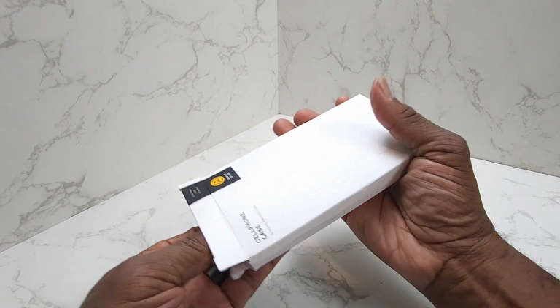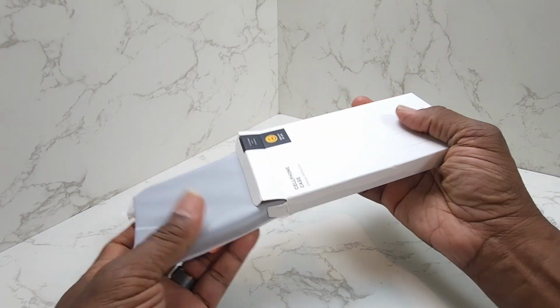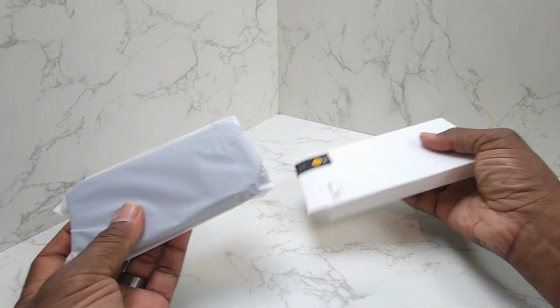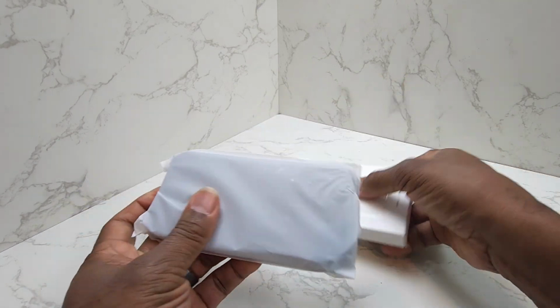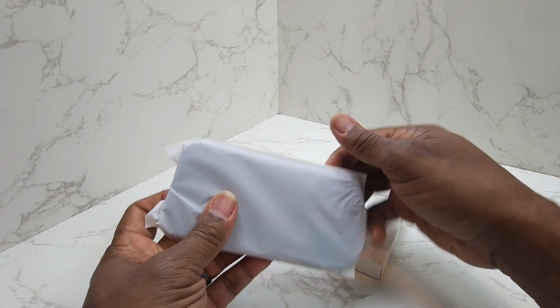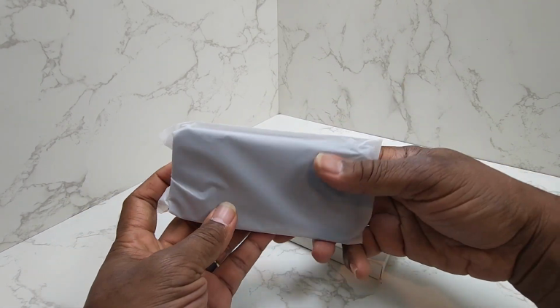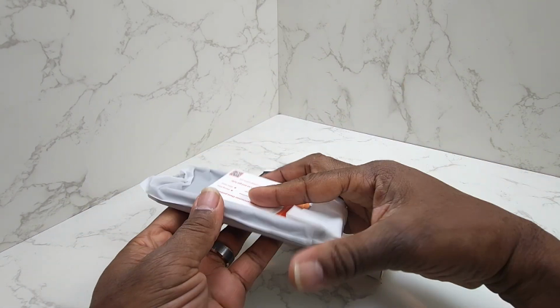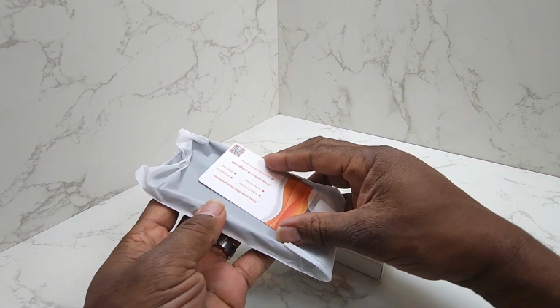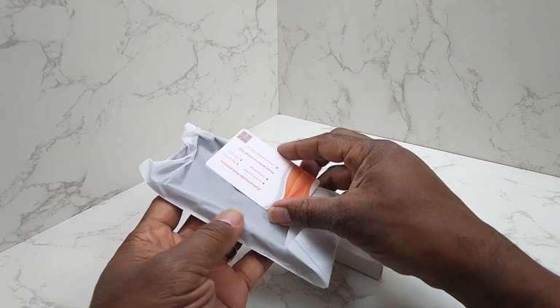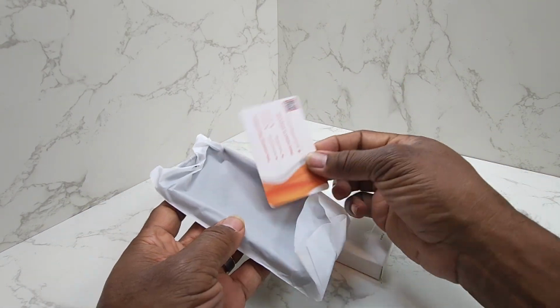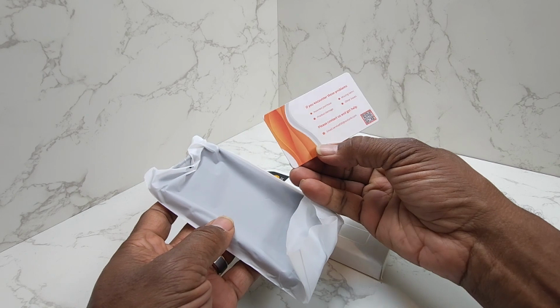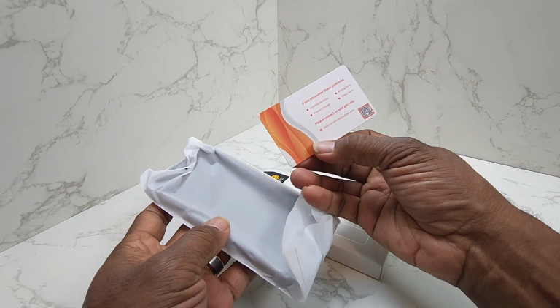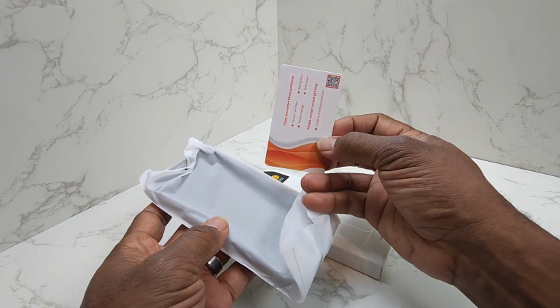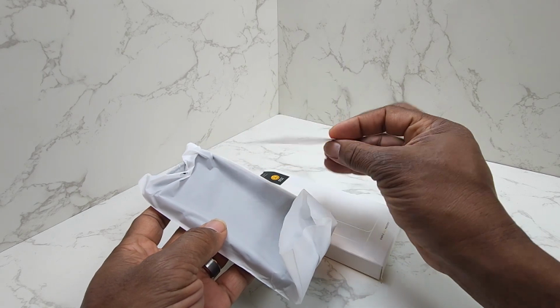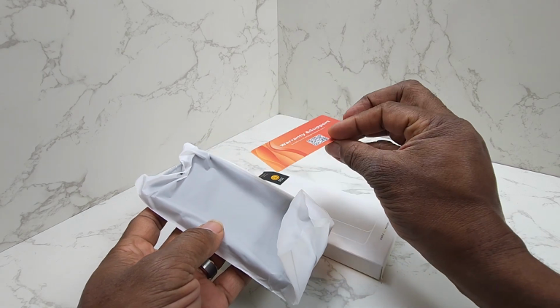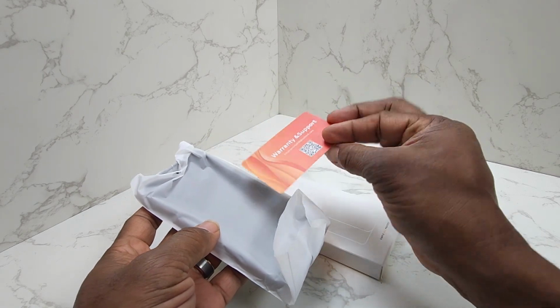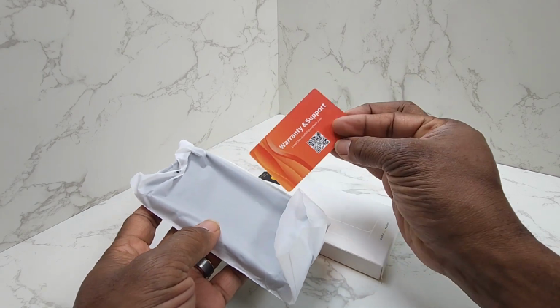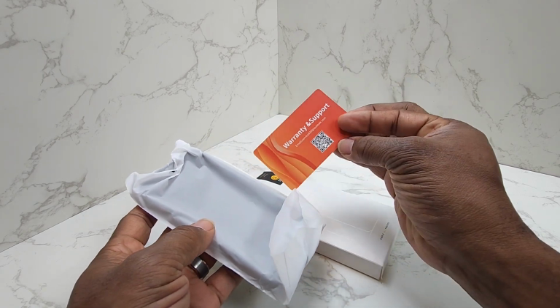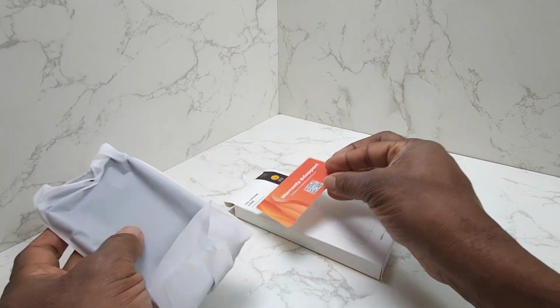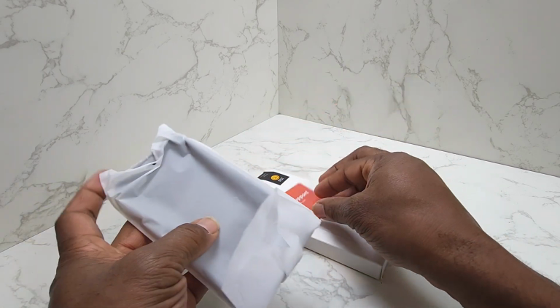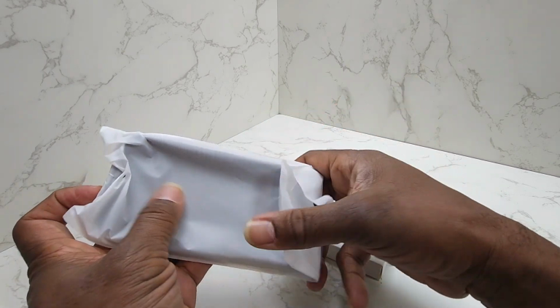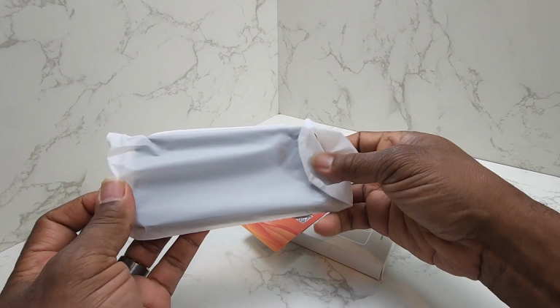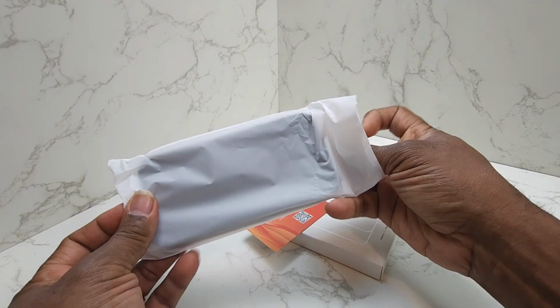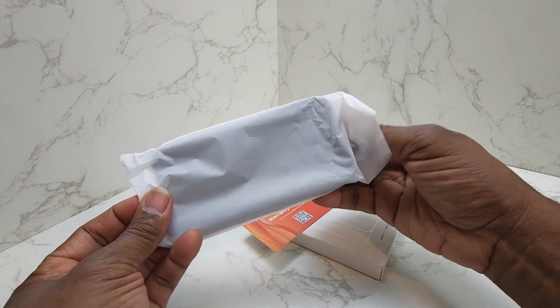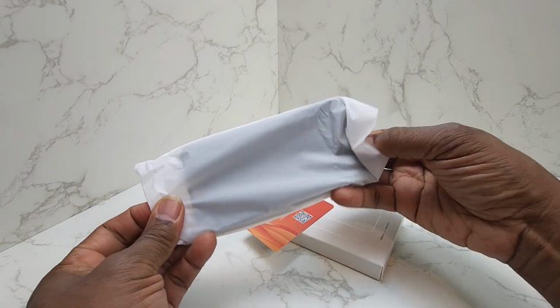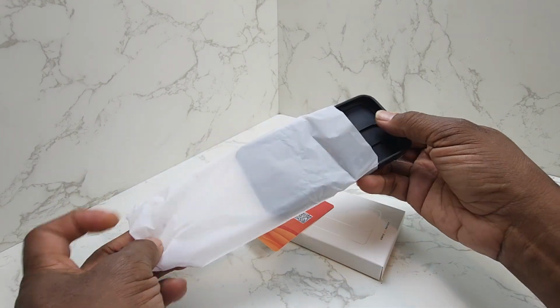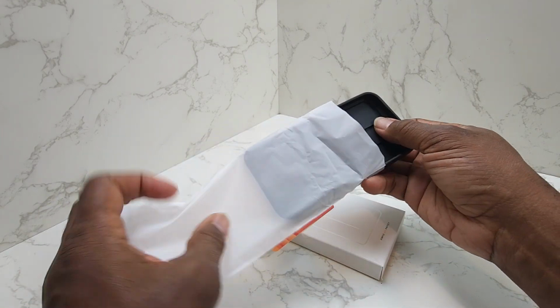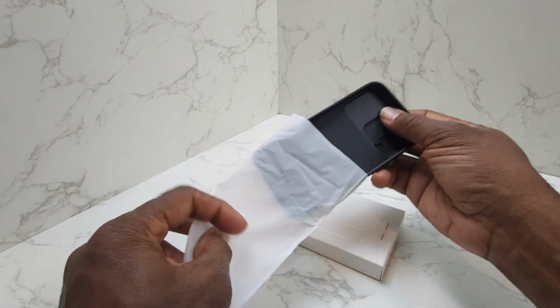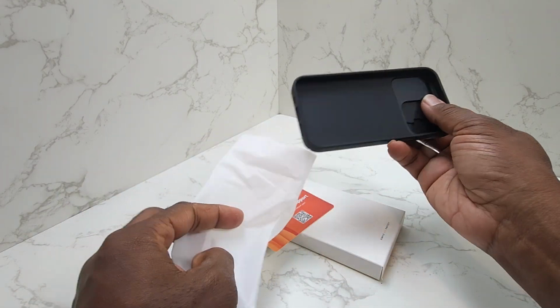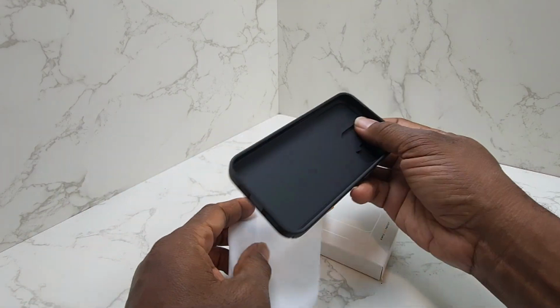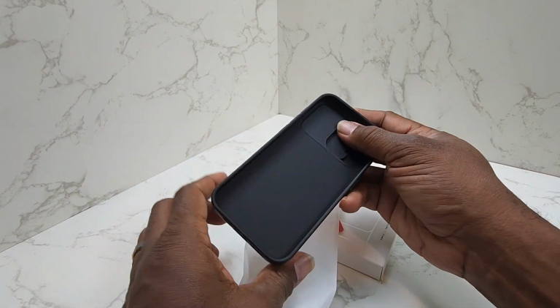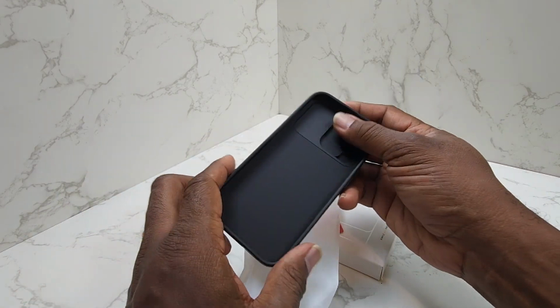Let's see what we've got. Got the case itself, got a little business card there, and a warranty. Let's see what the case looks like — it's packed very nicely.